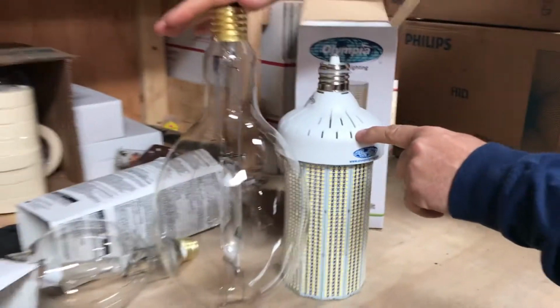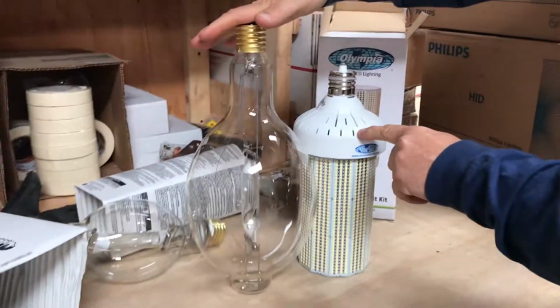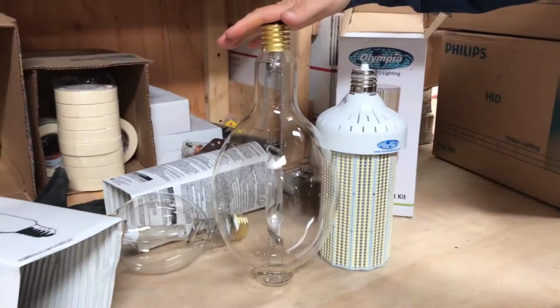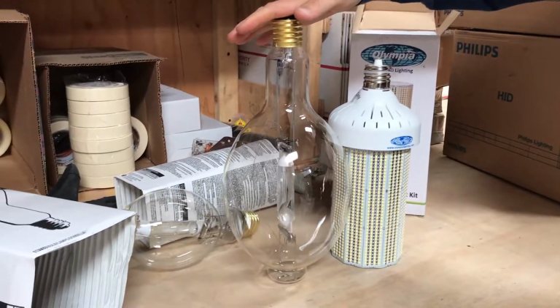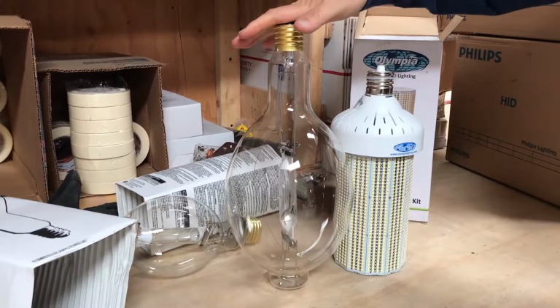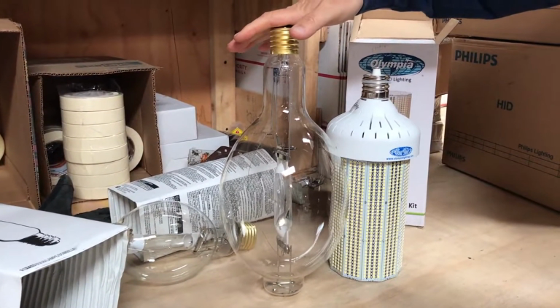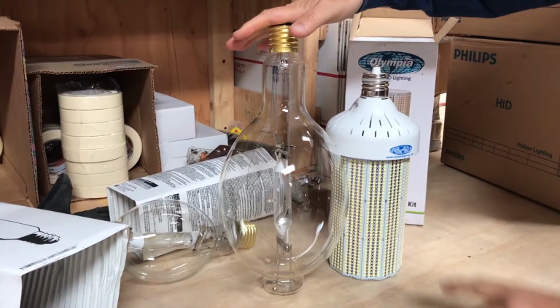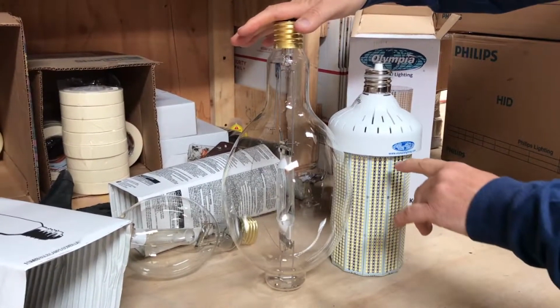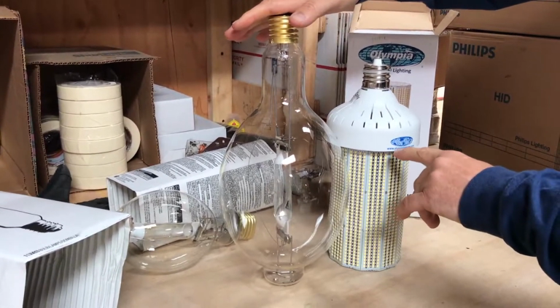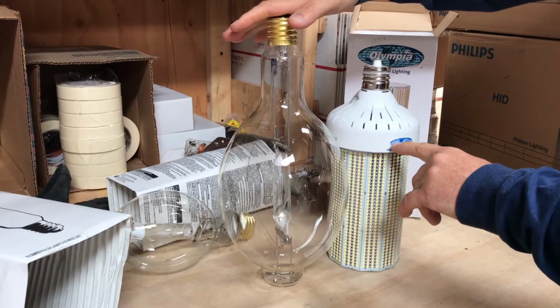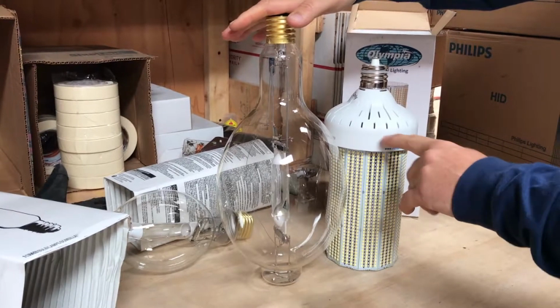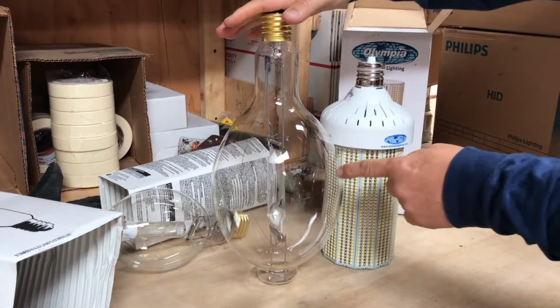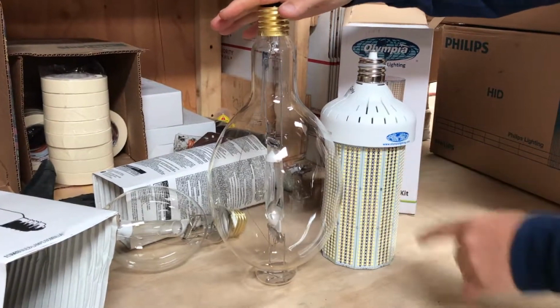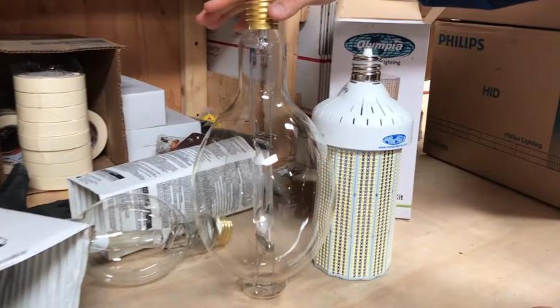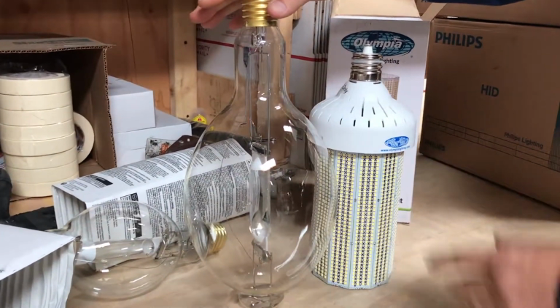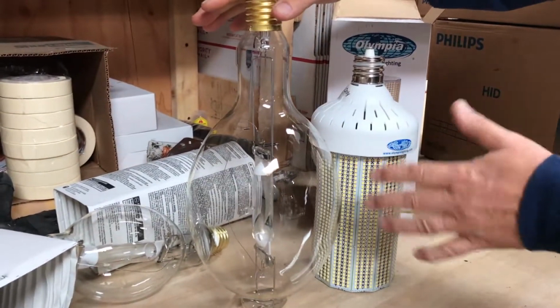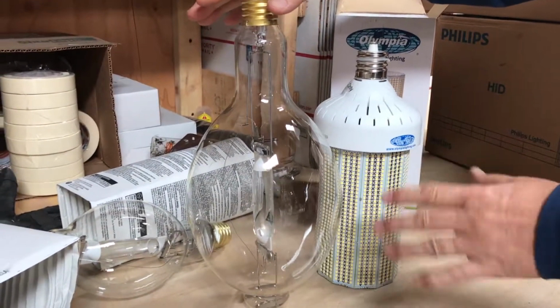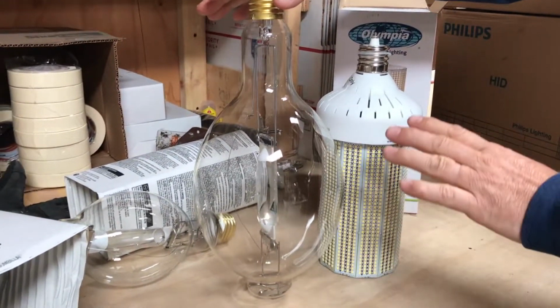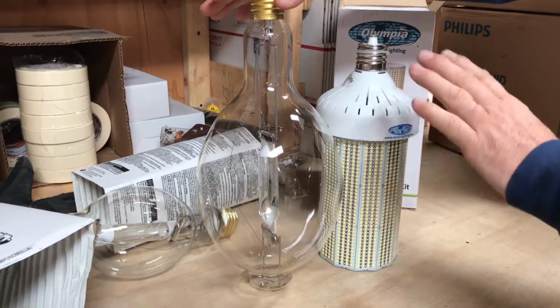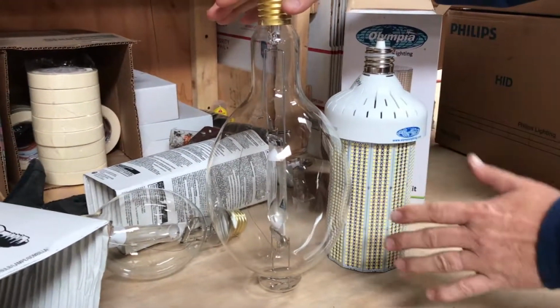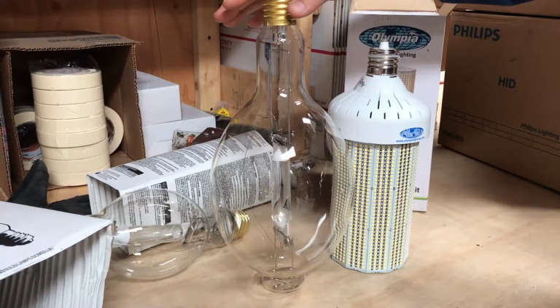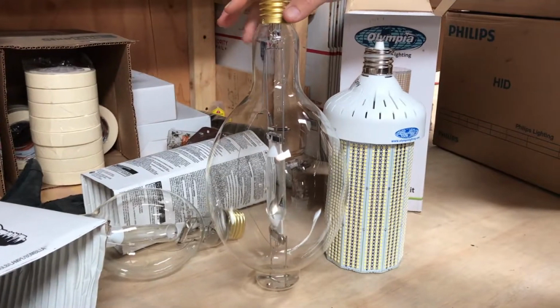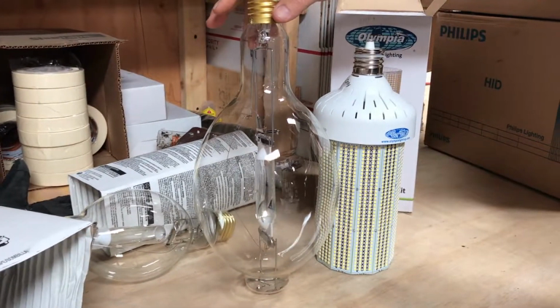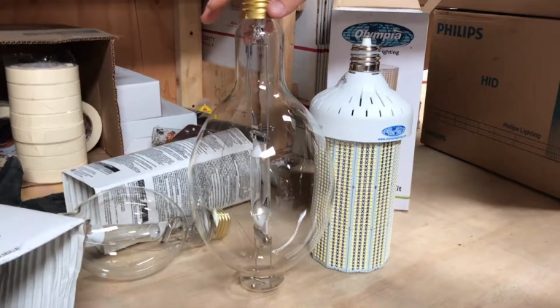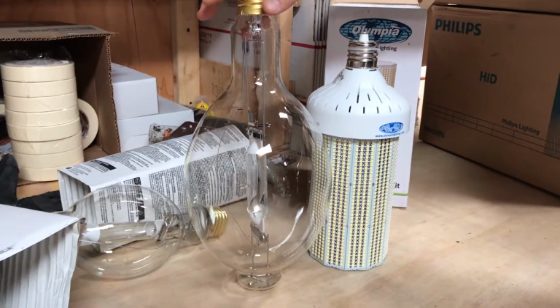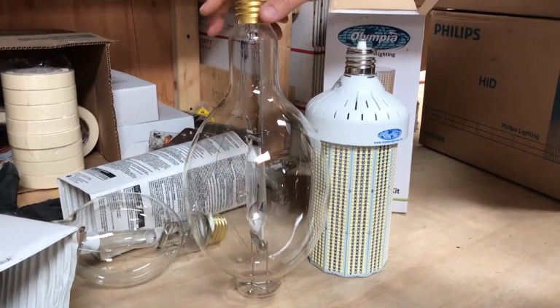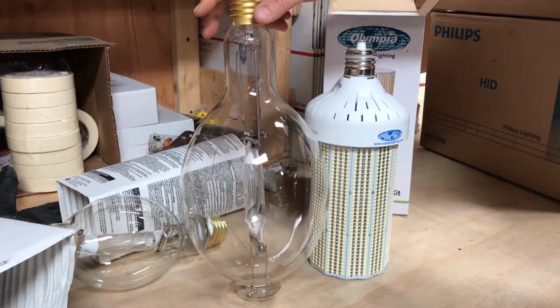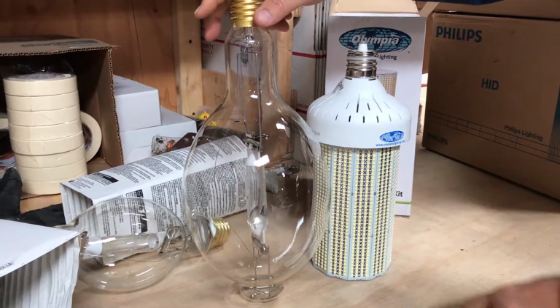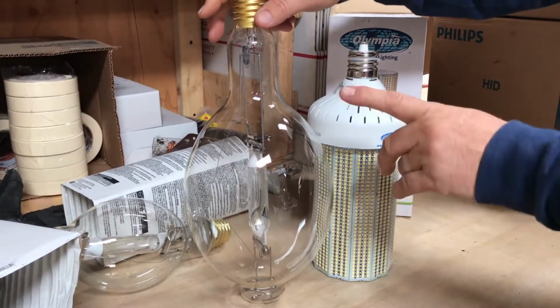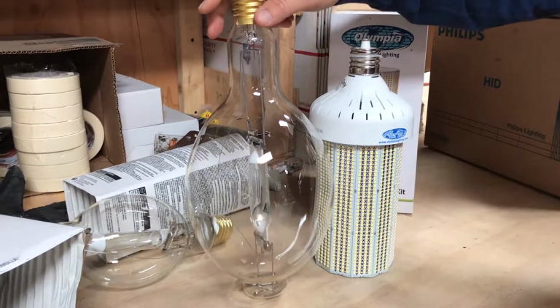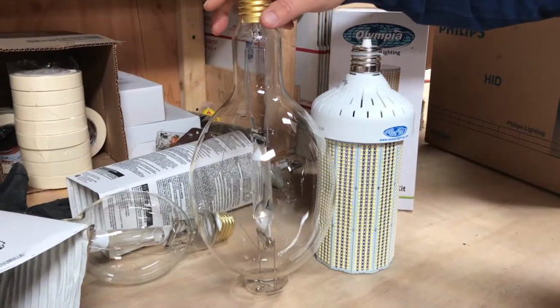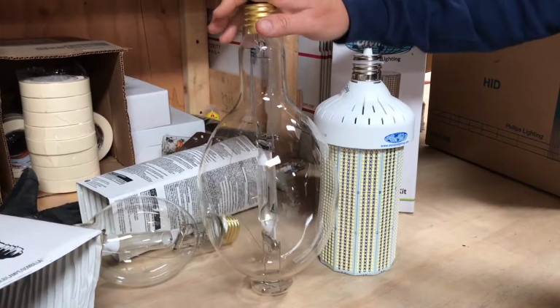This is a thousand watt metal halide replaced by a 250 watt Olympic Lighting fixture, so you're saving 750 watts. Typical return on investment is under a year. If you have any questions, just give us a call — phone number will be at the end of the video.